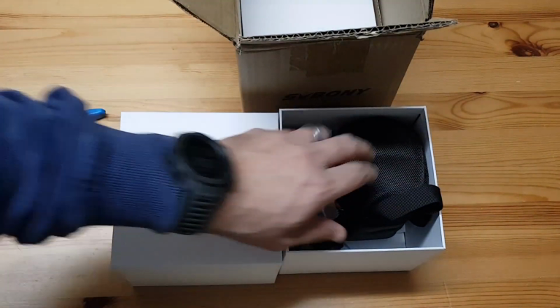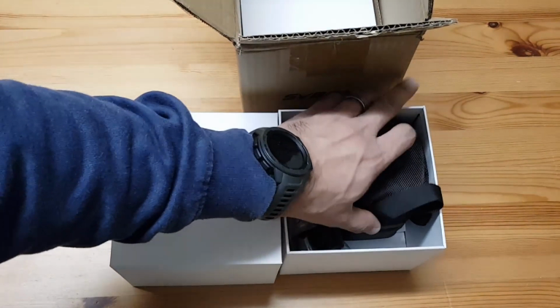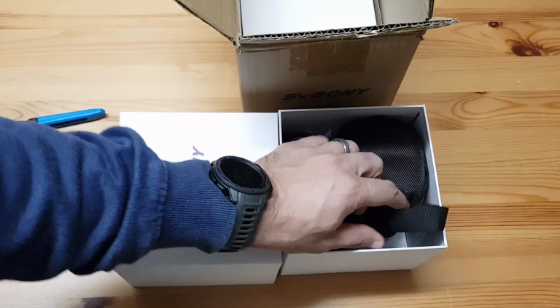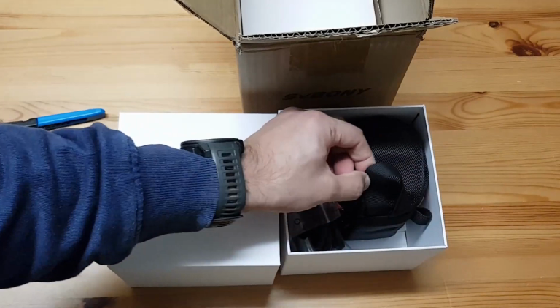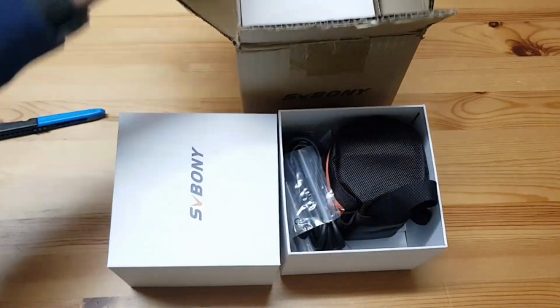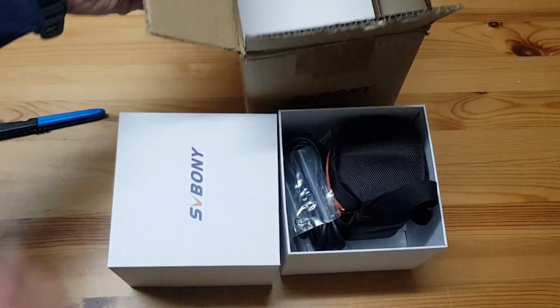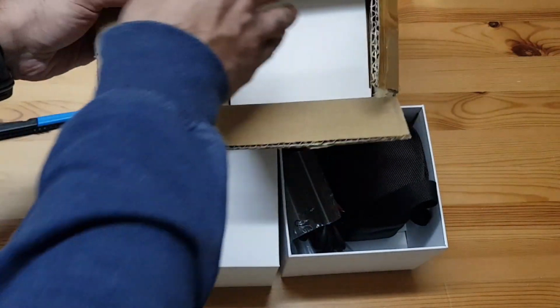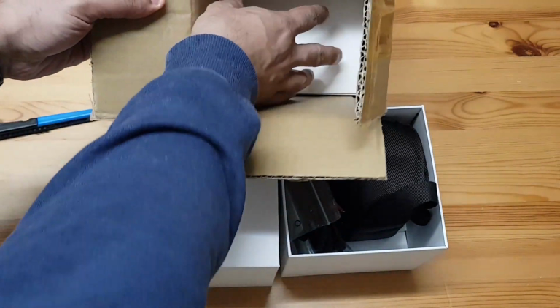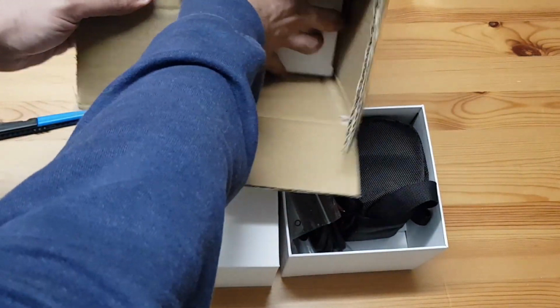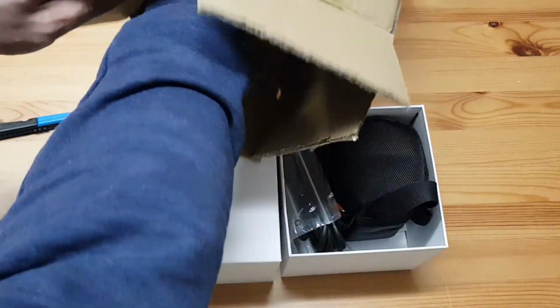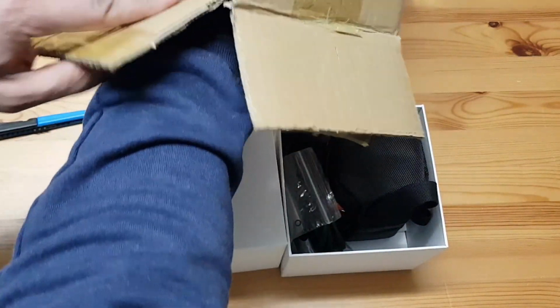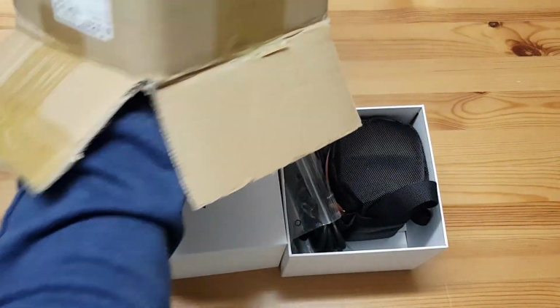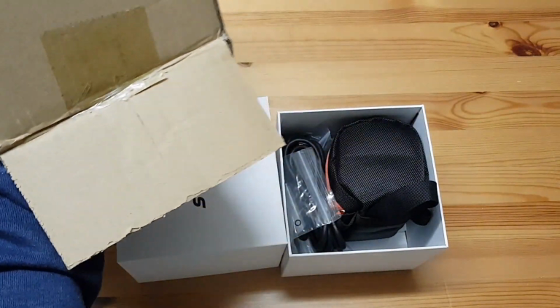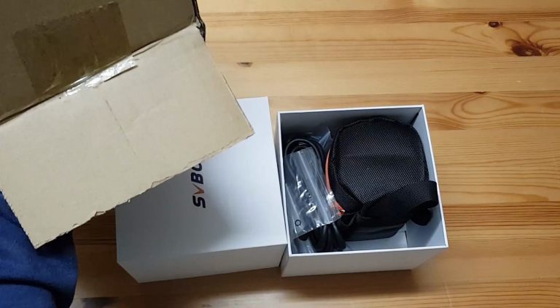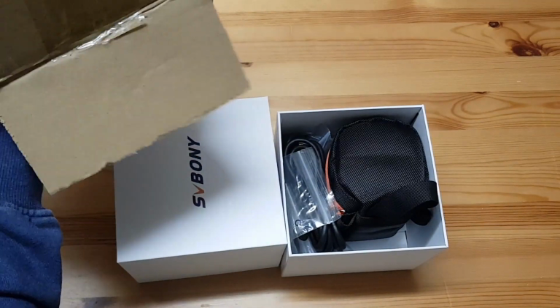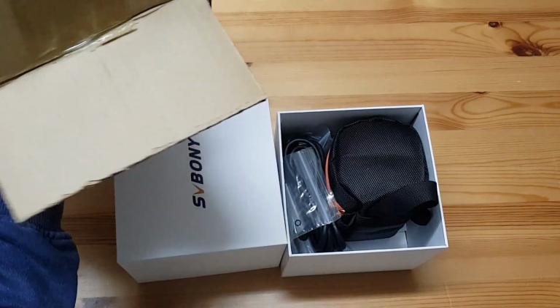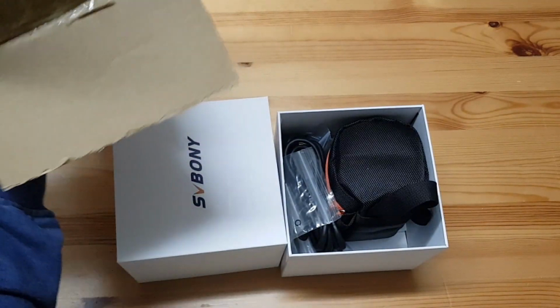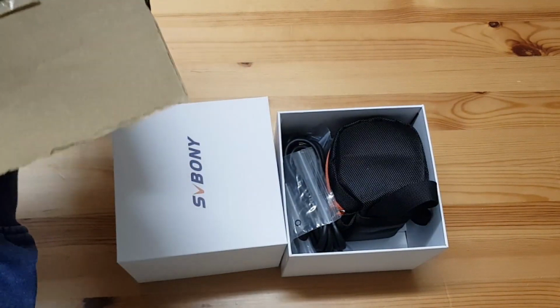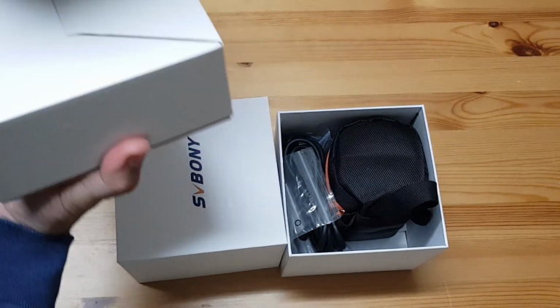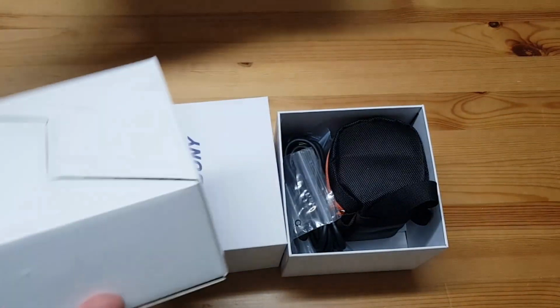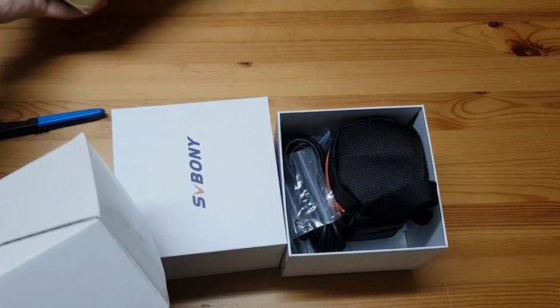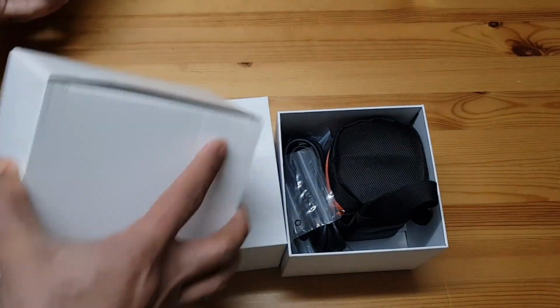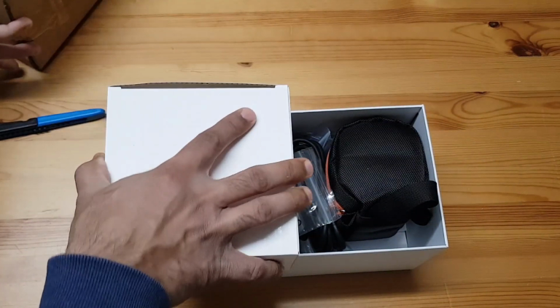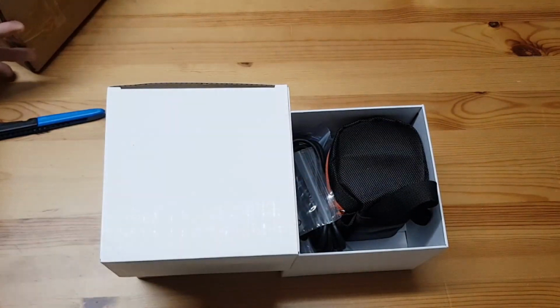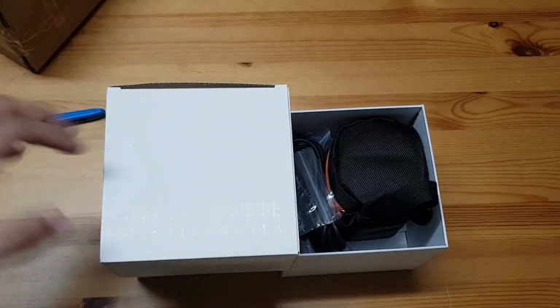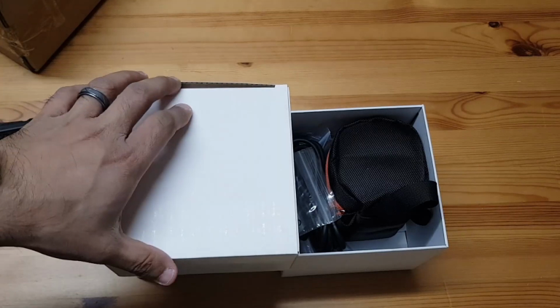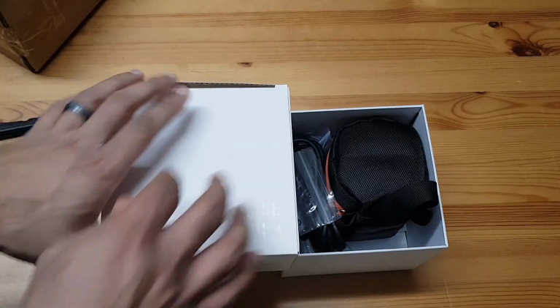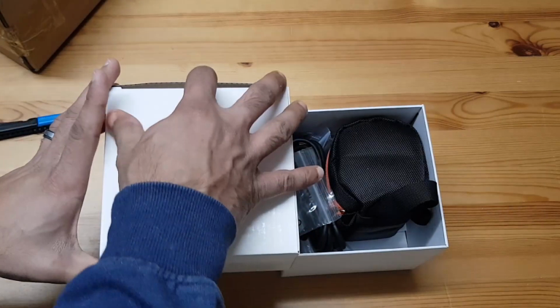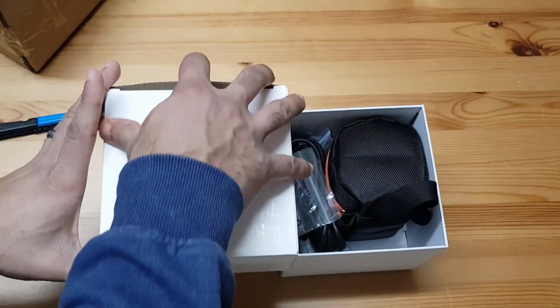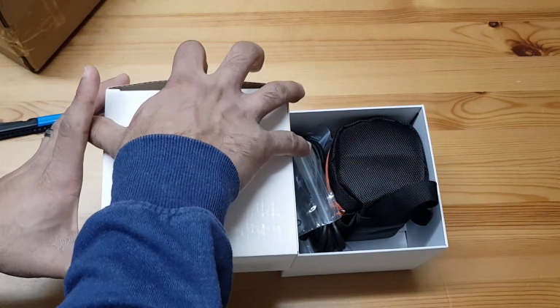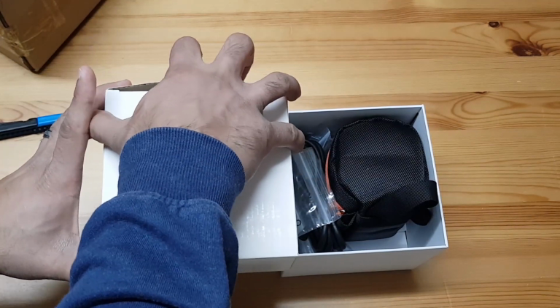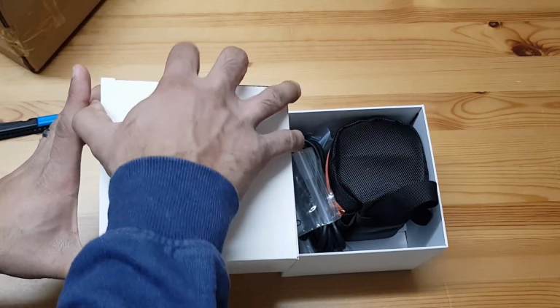I presume this is the camera, but we've got something else in the box as well. Let's have a look. This must be the power cables, I would think so.